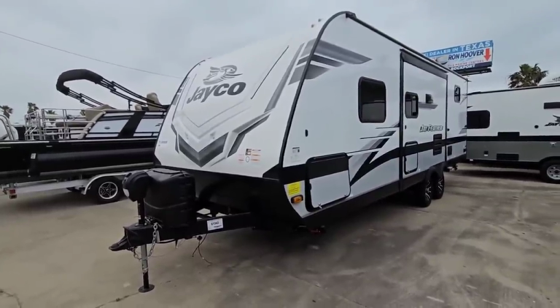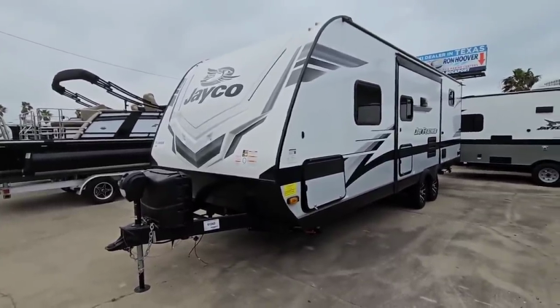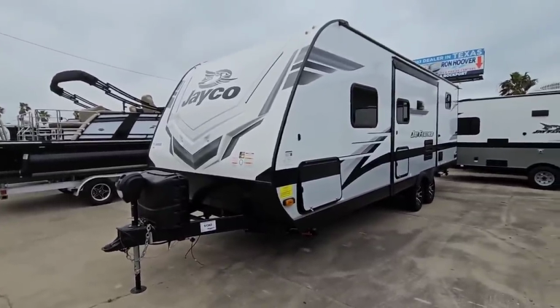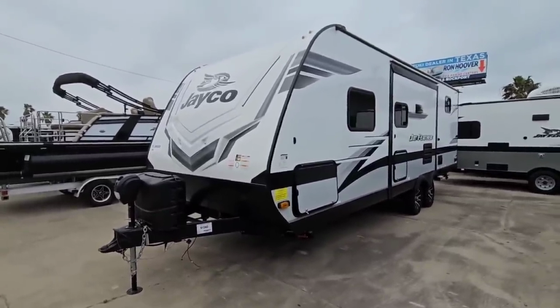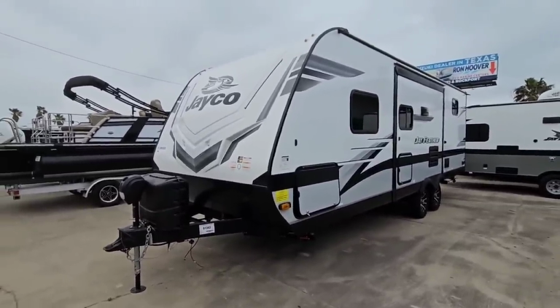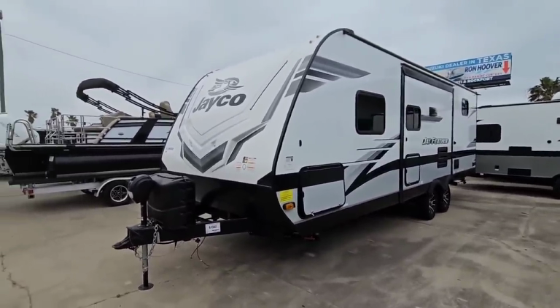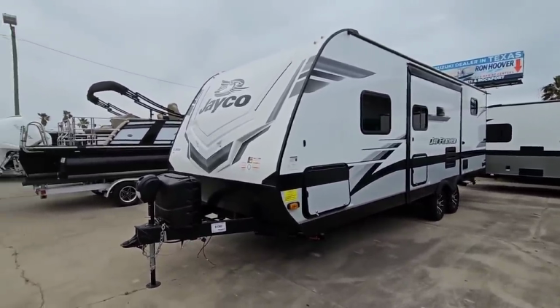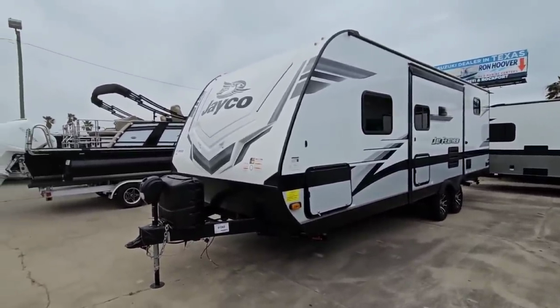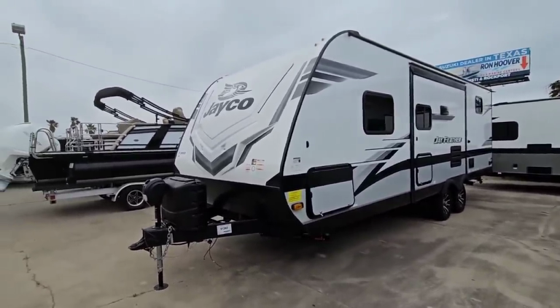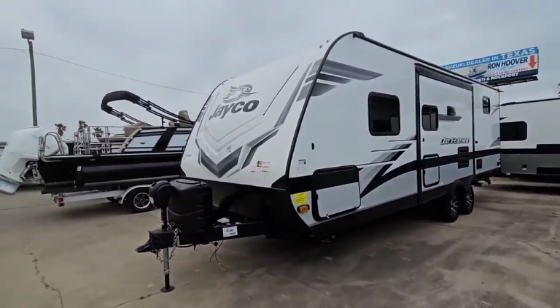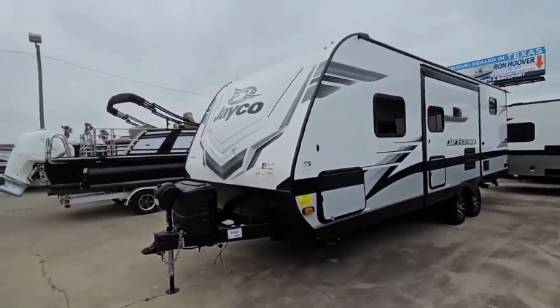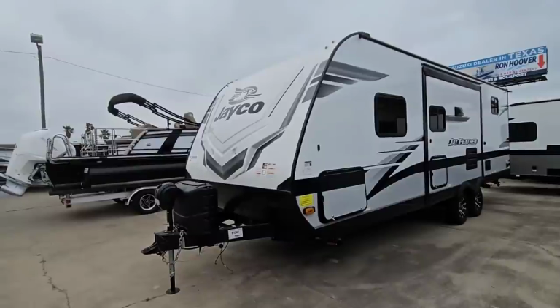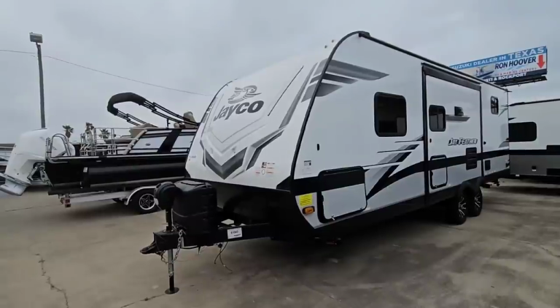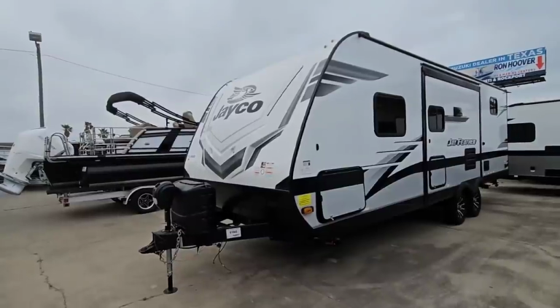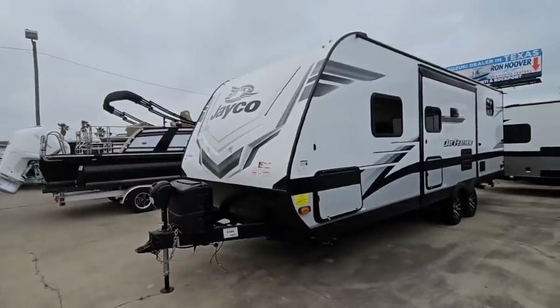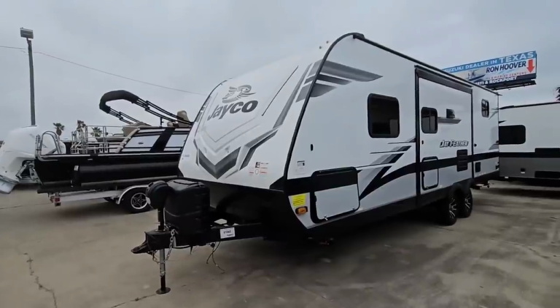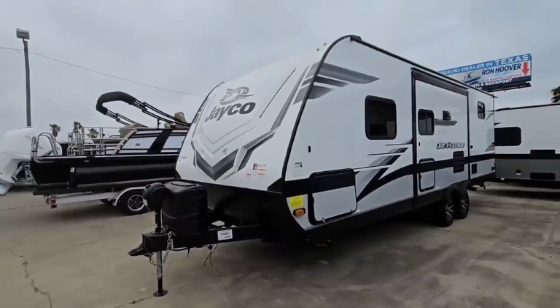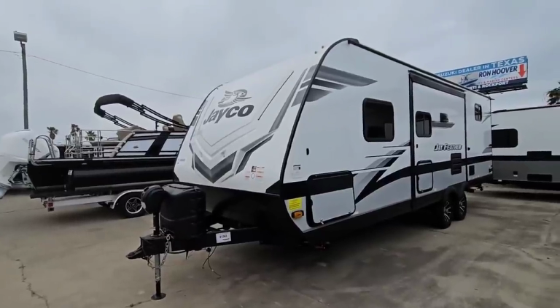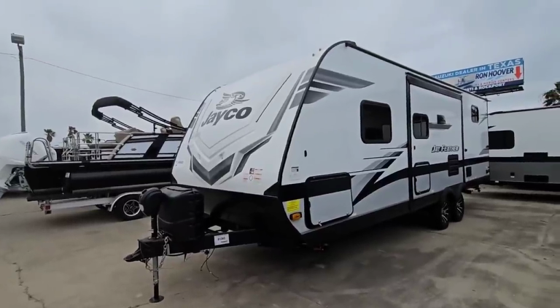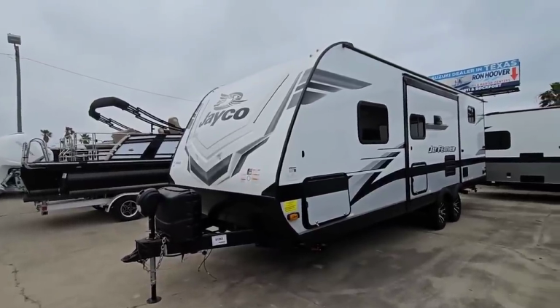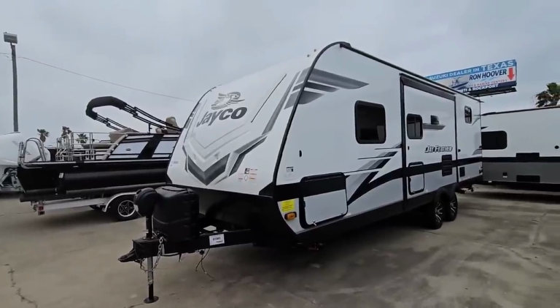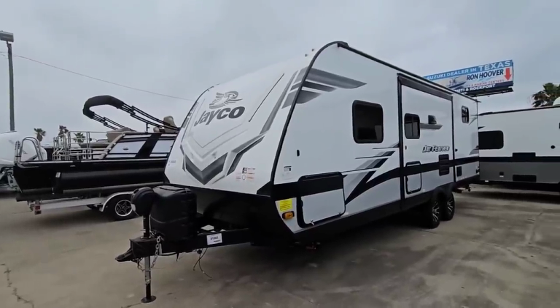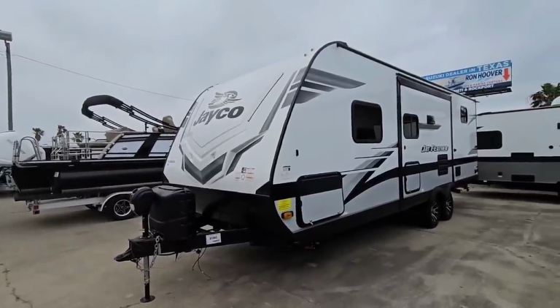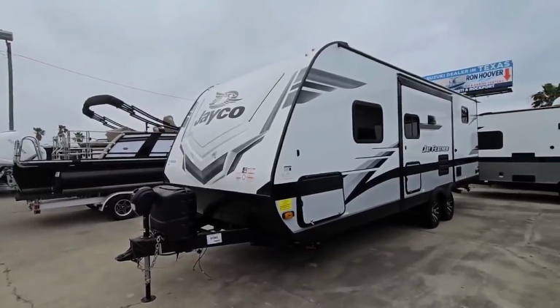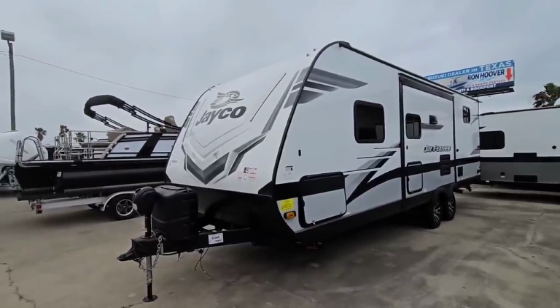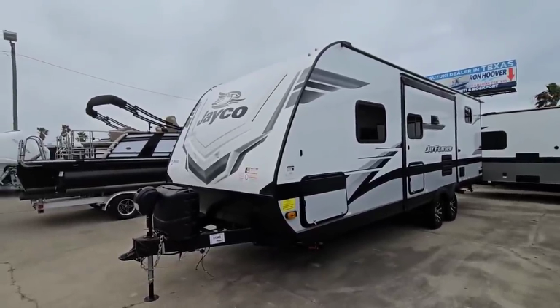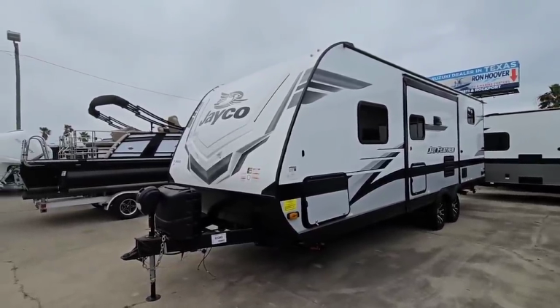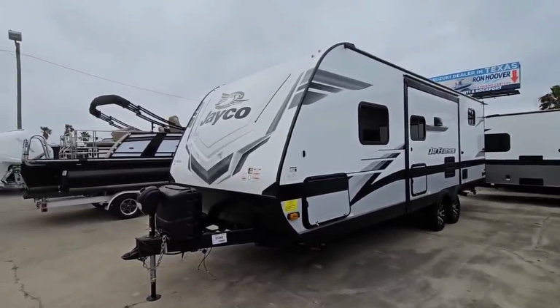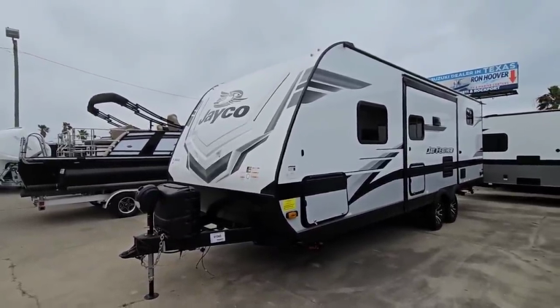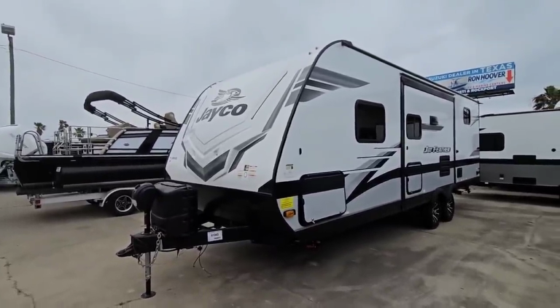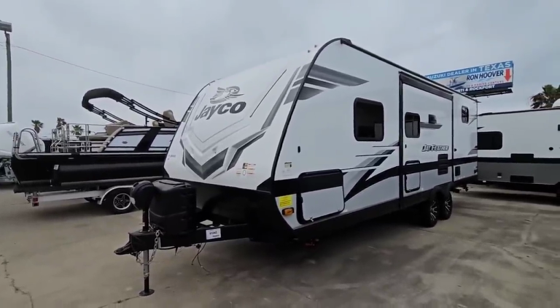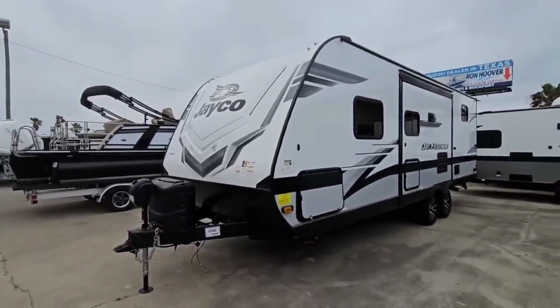Anyways guys, what do you think of this unit? Please leave a comment below — I'd love to know your thoughts. If you haven't had a chance, please take a moment, subscribe to my channel, give me a thumbs up, and we'll talk to you again very soon.